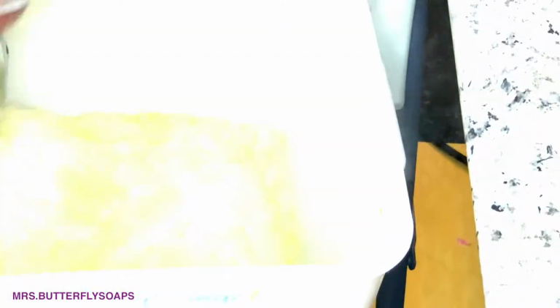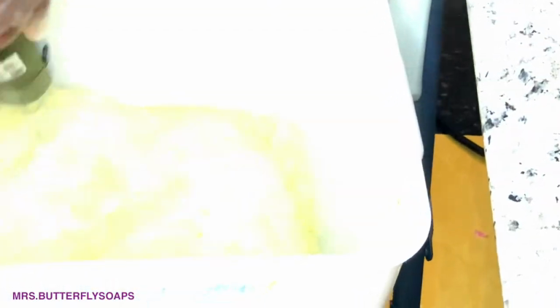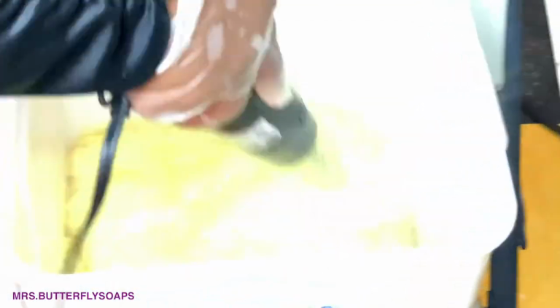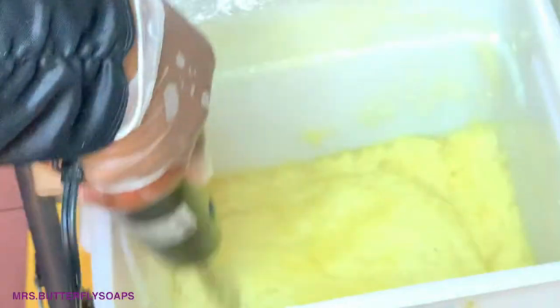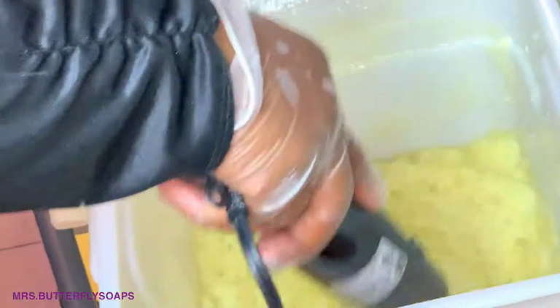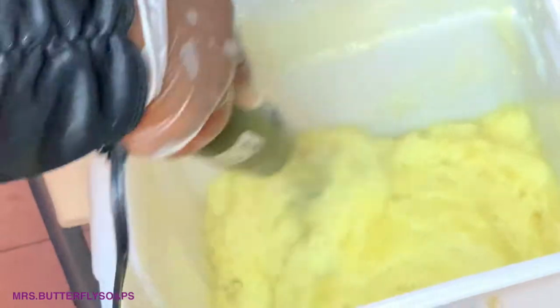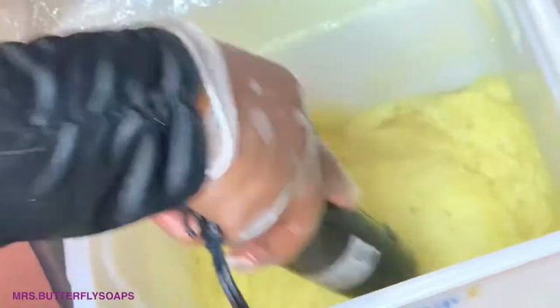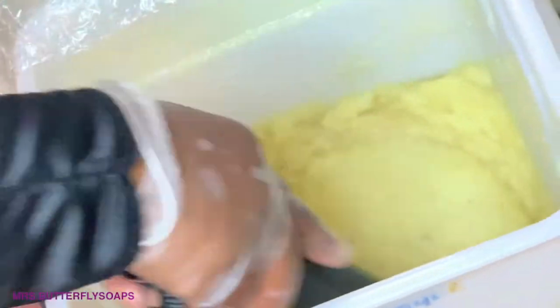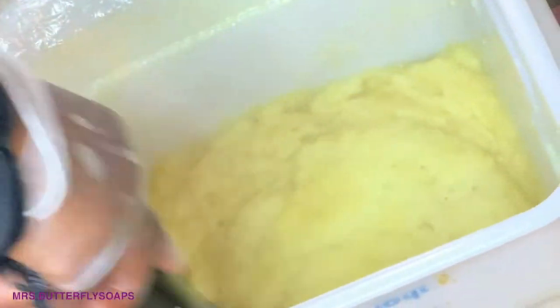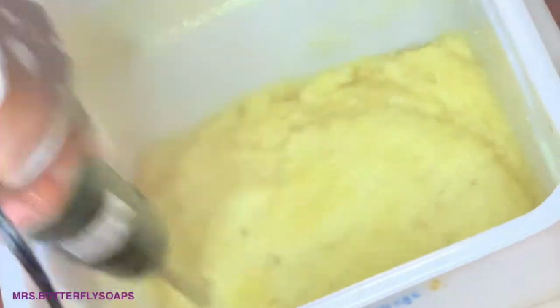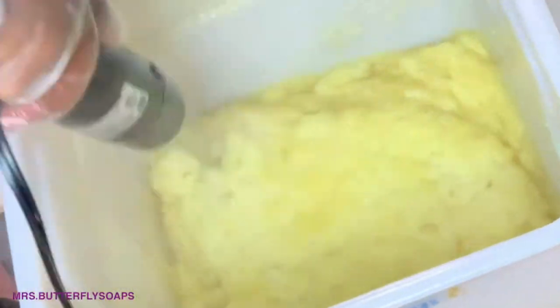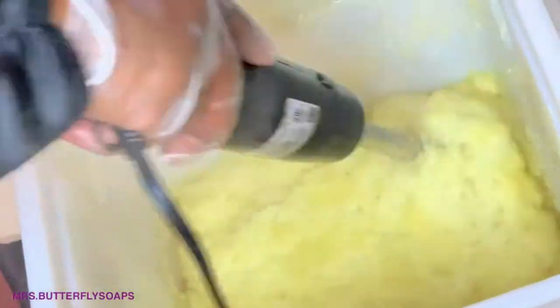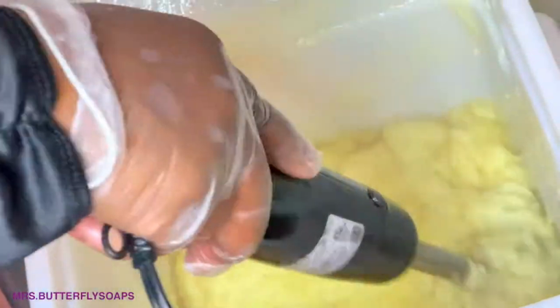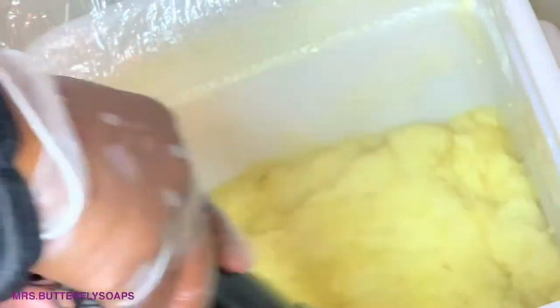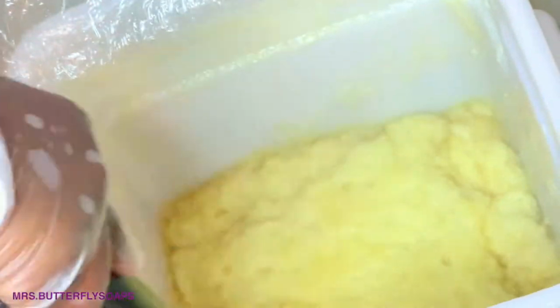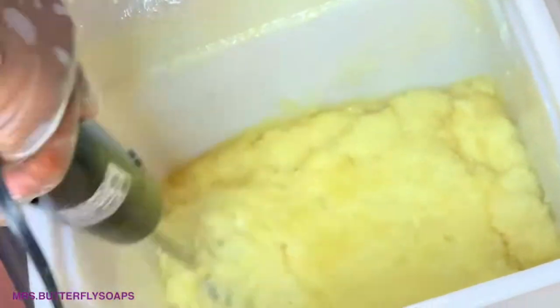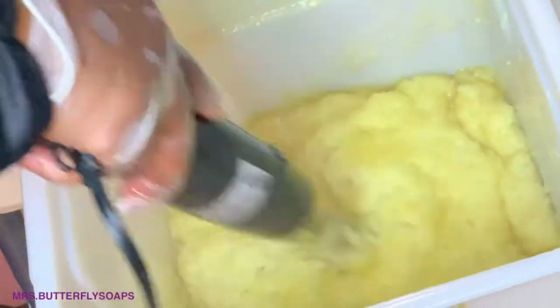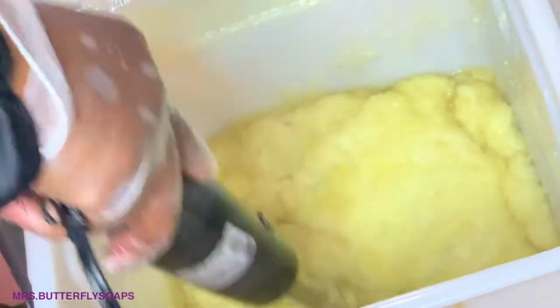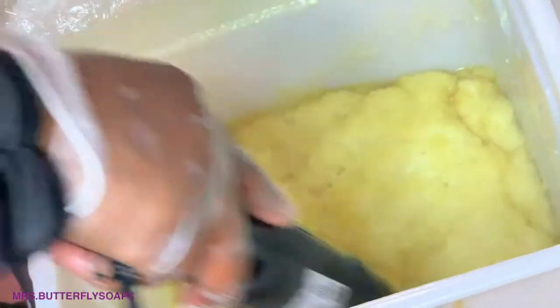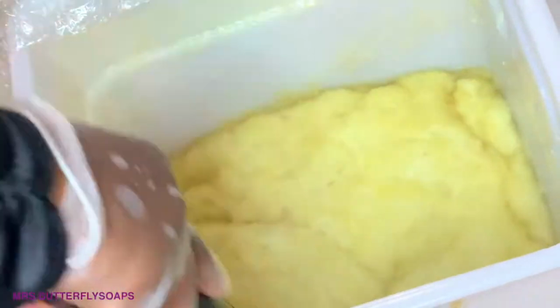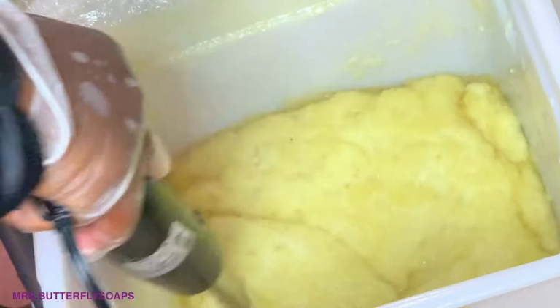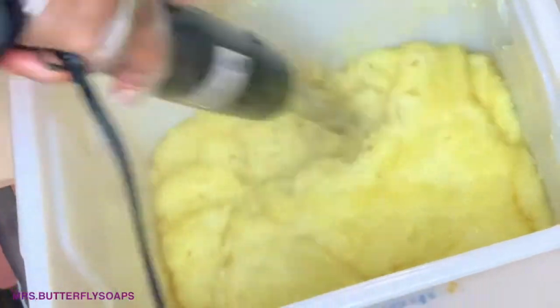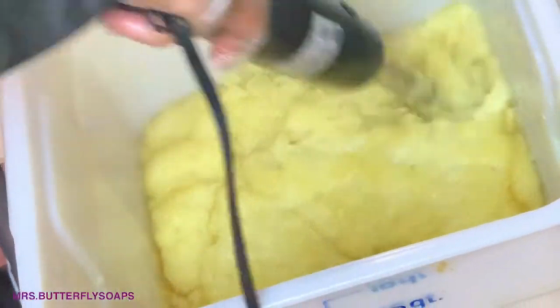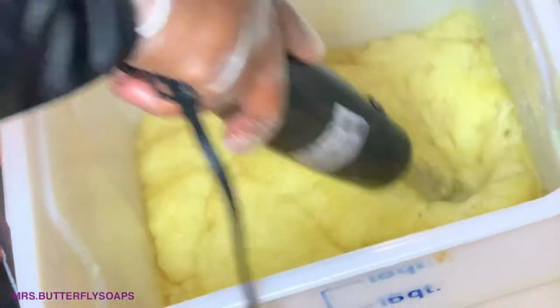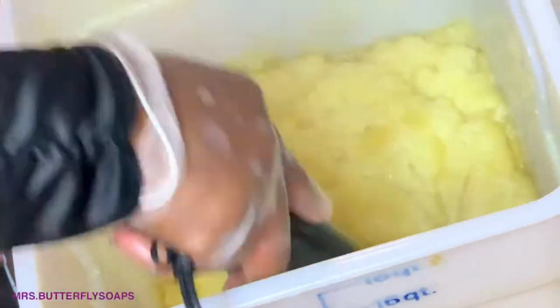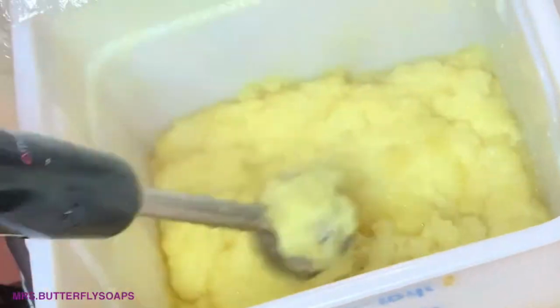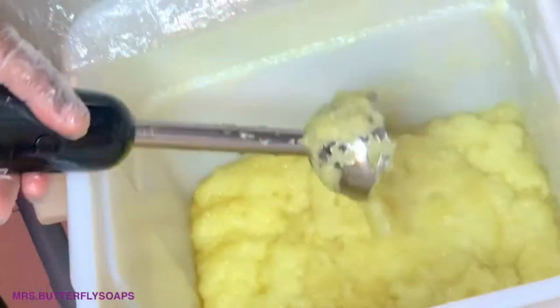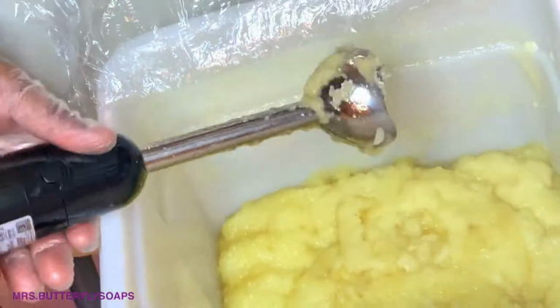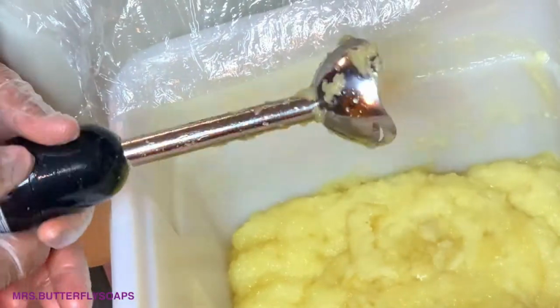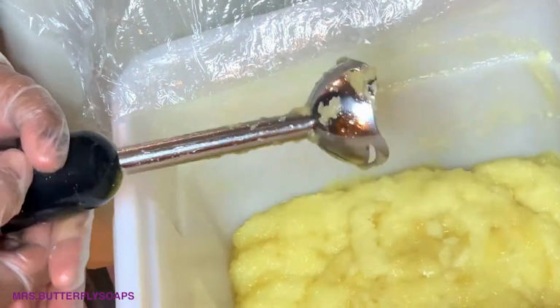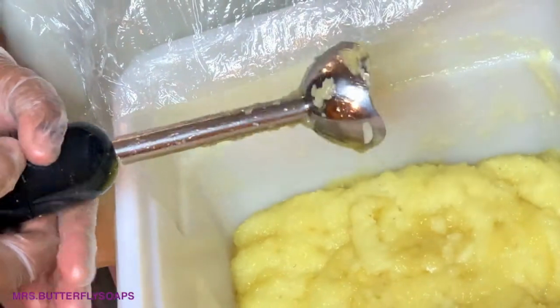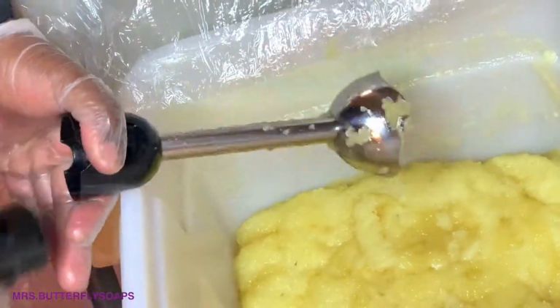I try to go a little over 200 because by the time you pour everything in, it cools down. You see how it's rising up again? It's not done — that's why I continue with the stick blender.